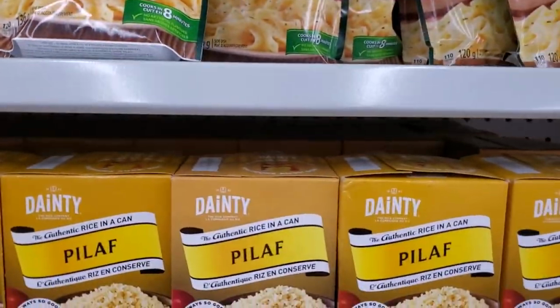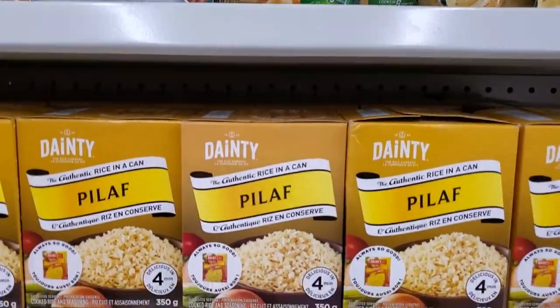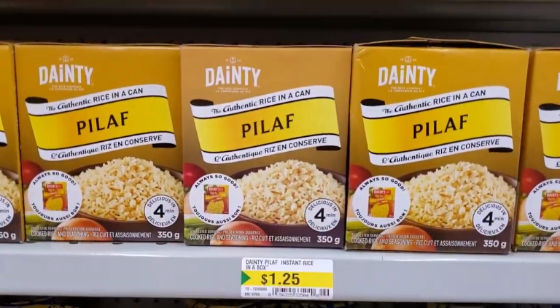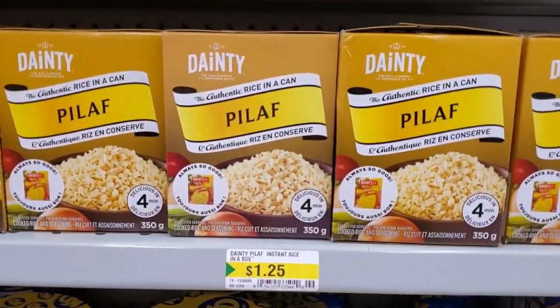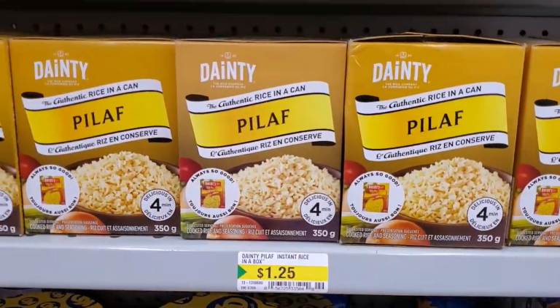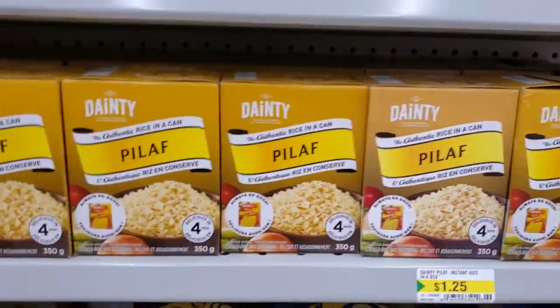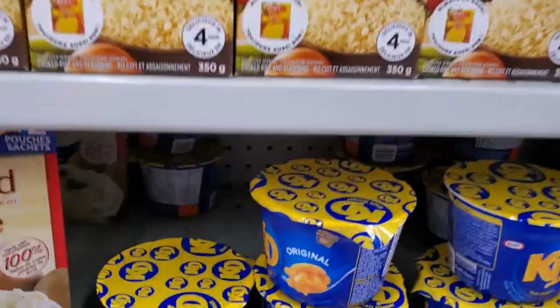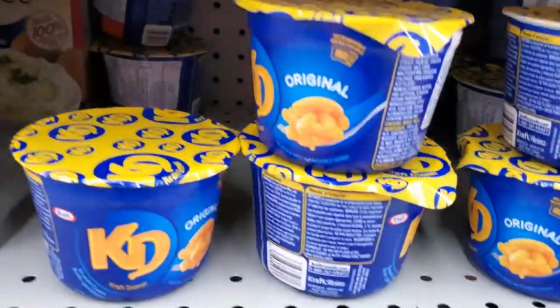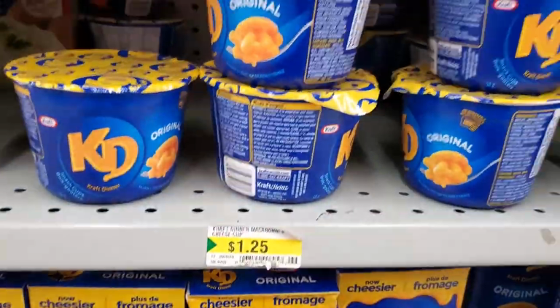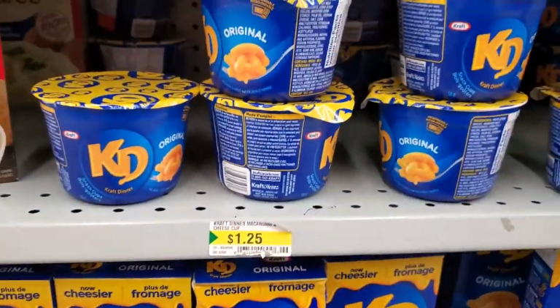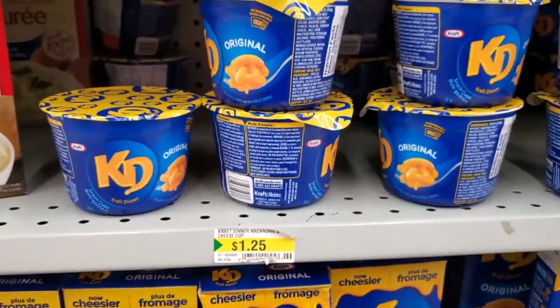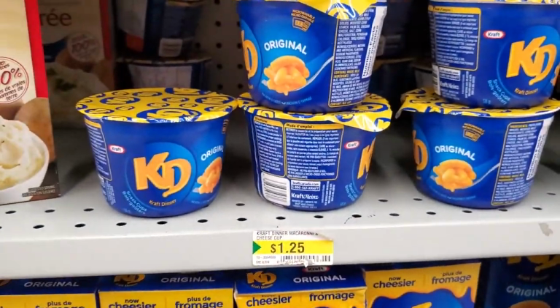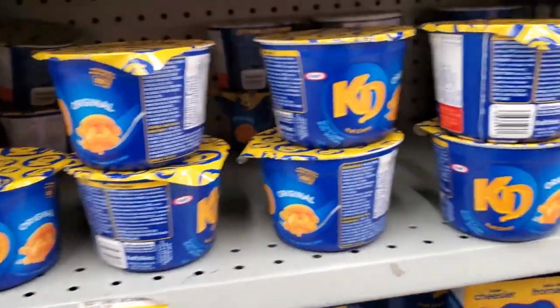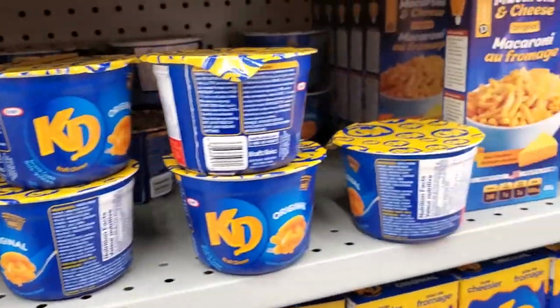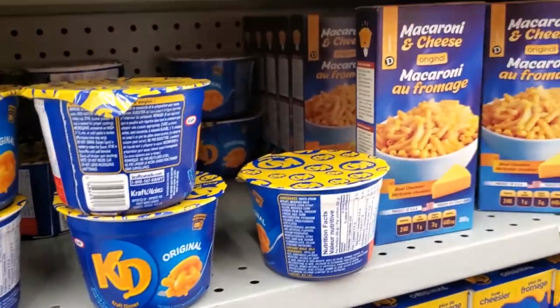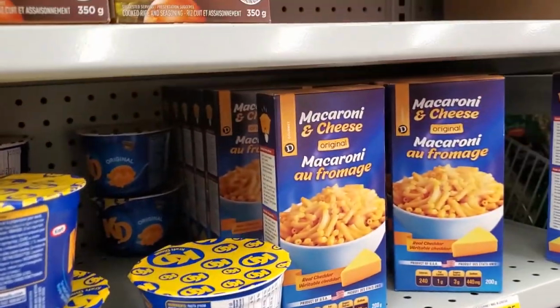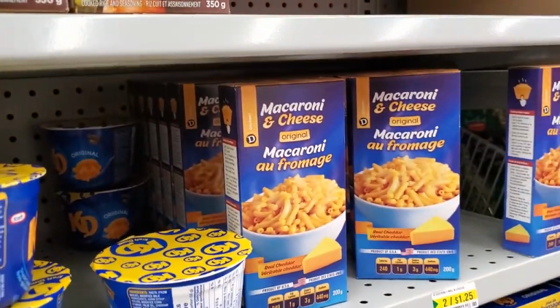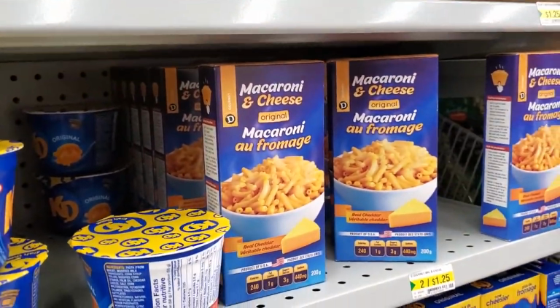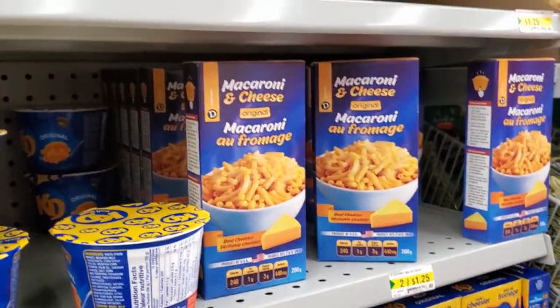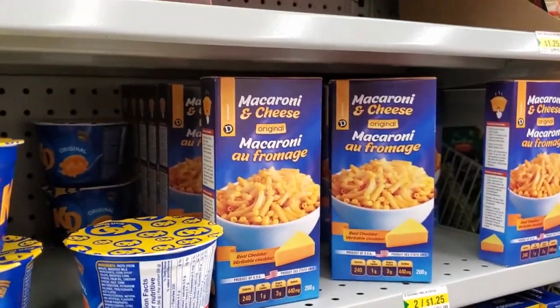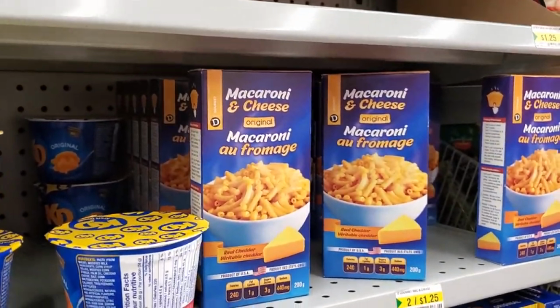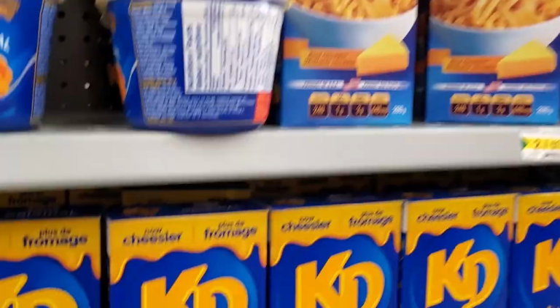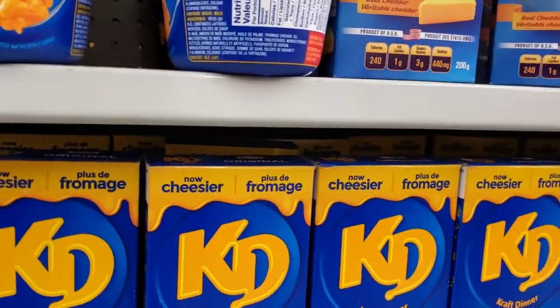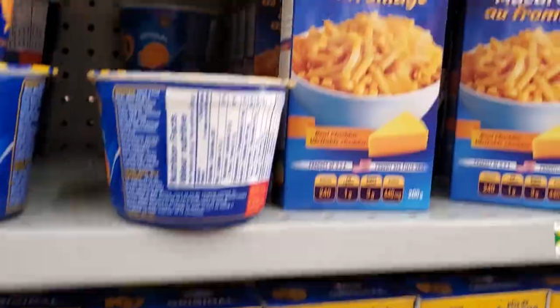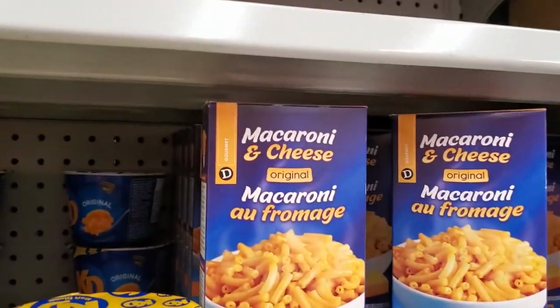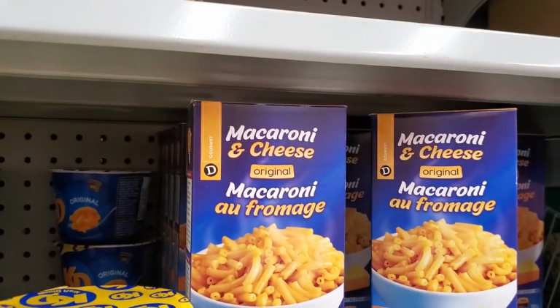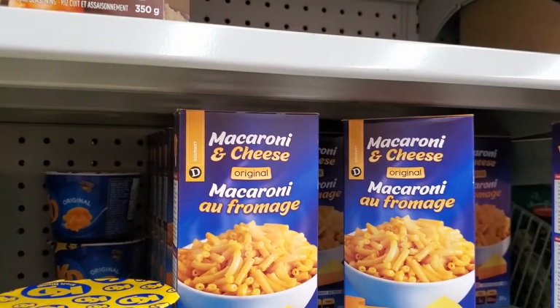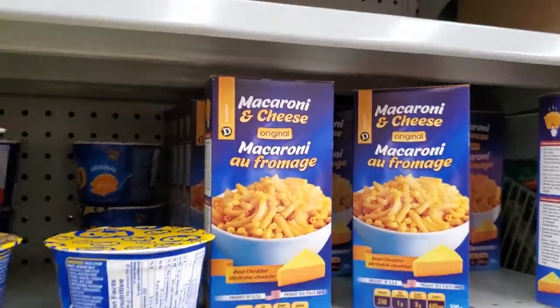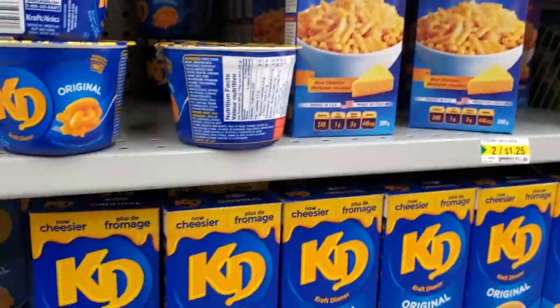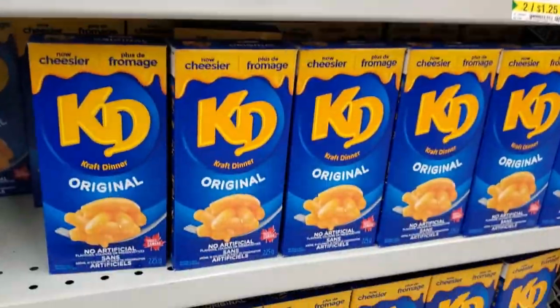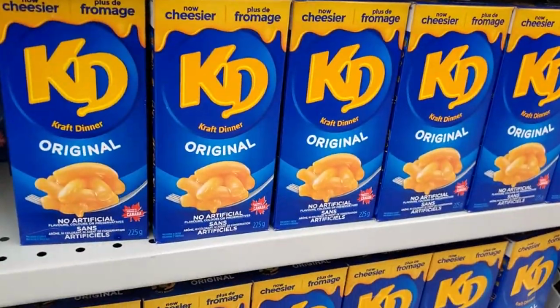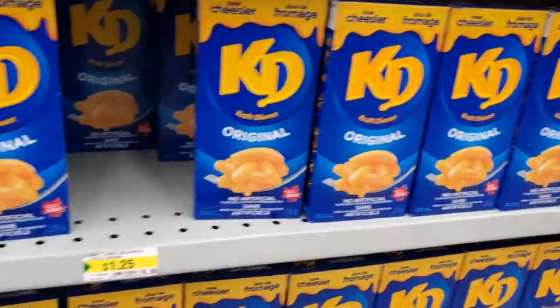They have Katie cups at $1.25 each, which is equivalent to Walmart pricing. There's also macaroni and cheese — original — and some others. Not sure which one is the true original Katie brand.